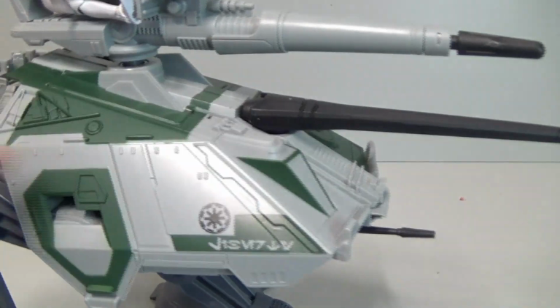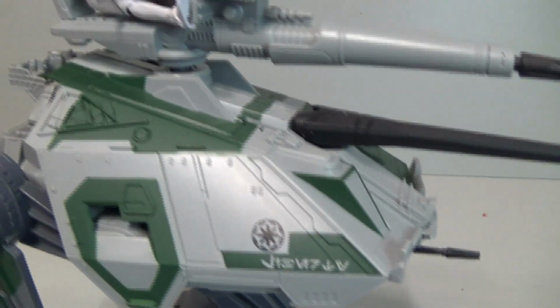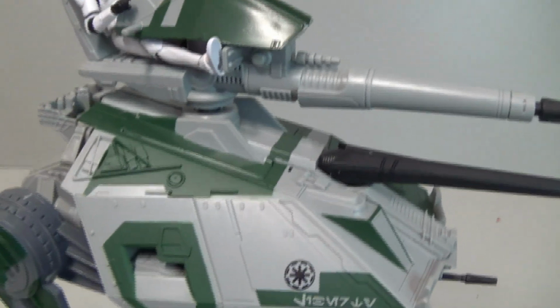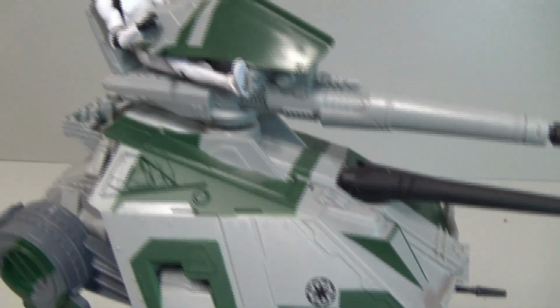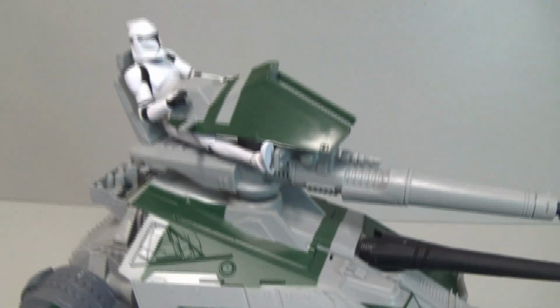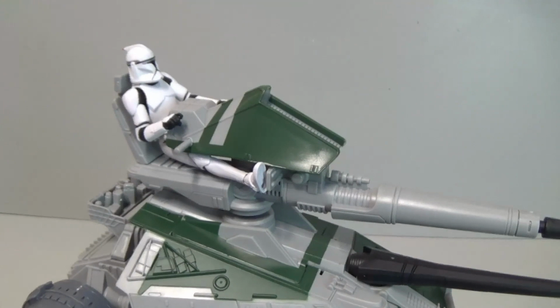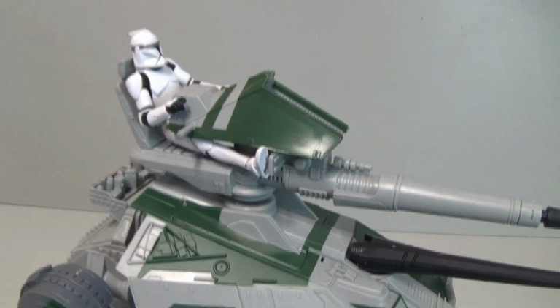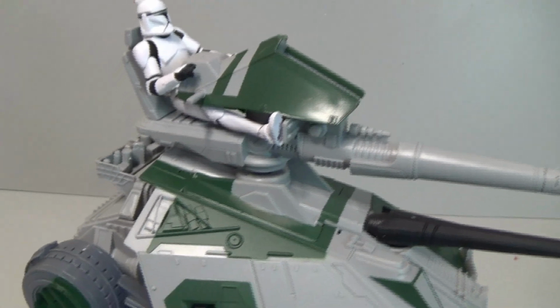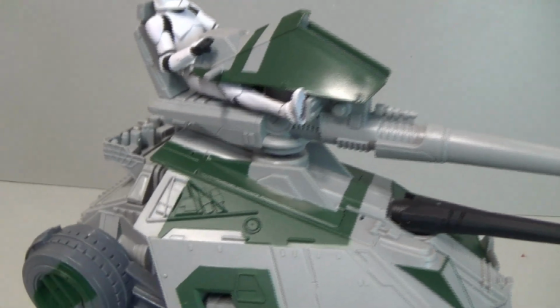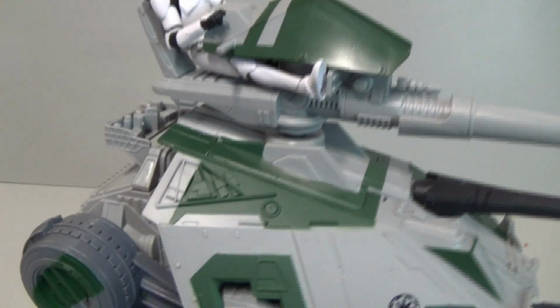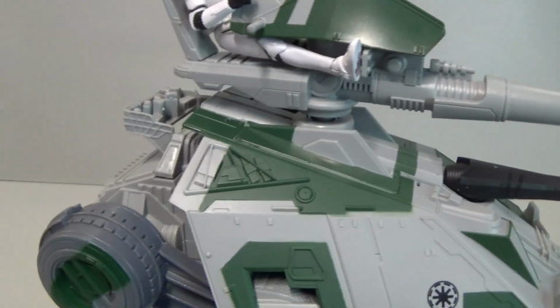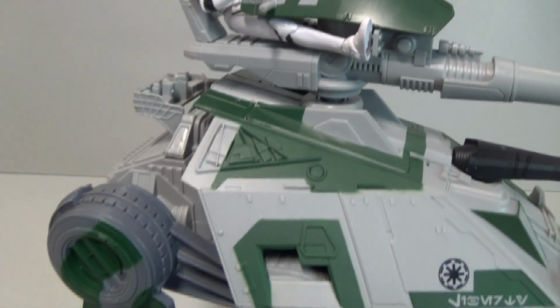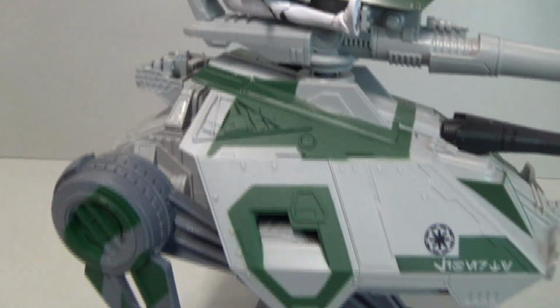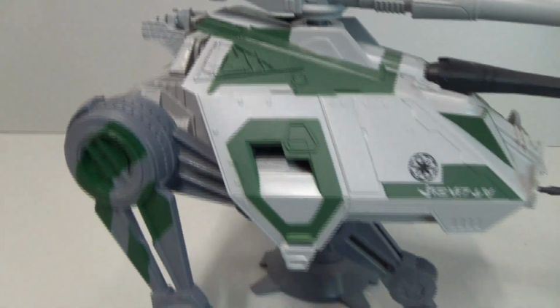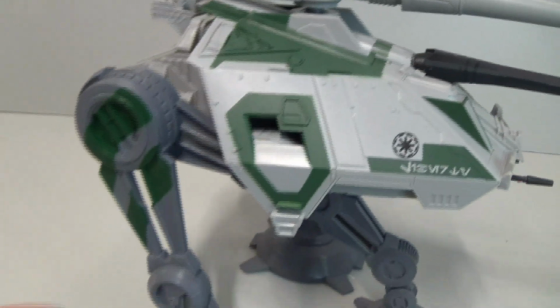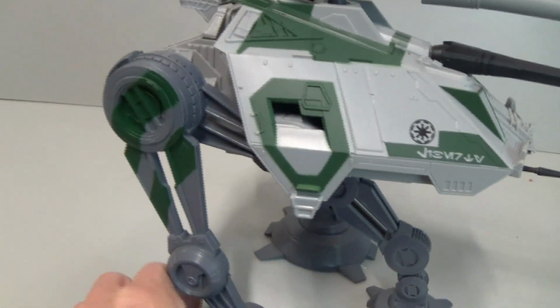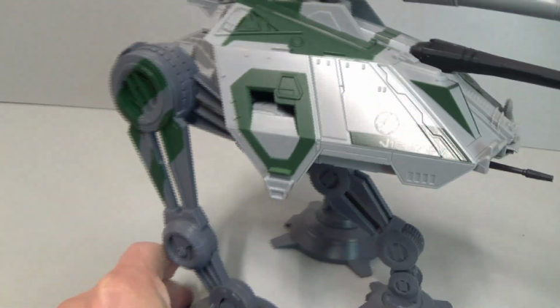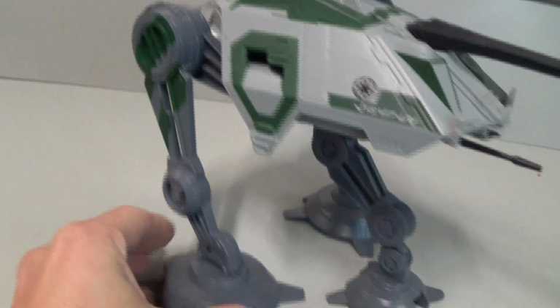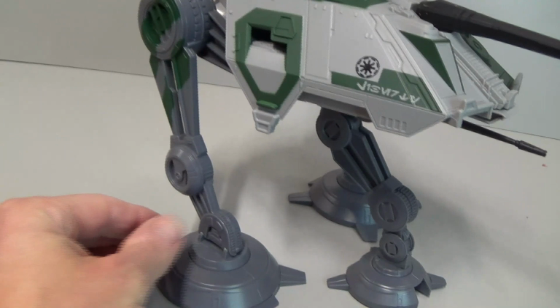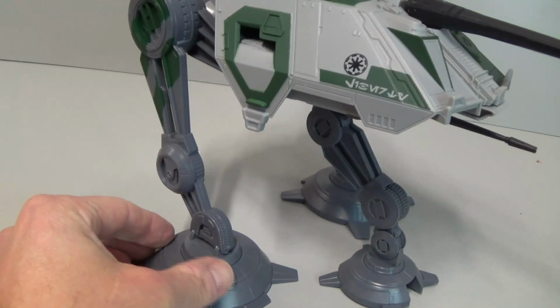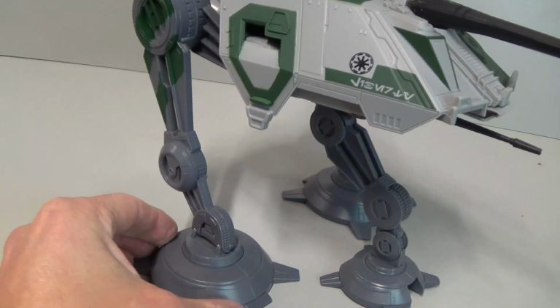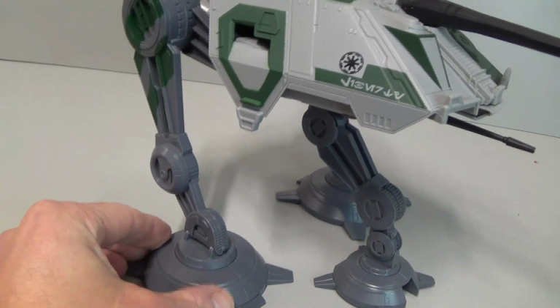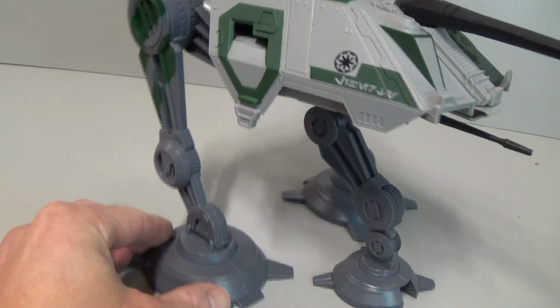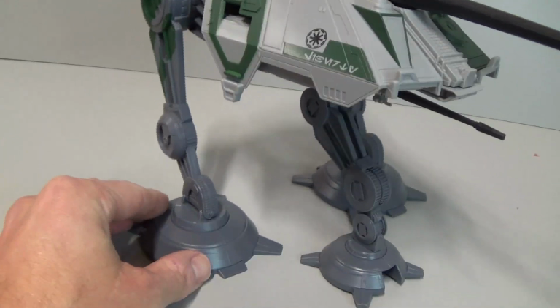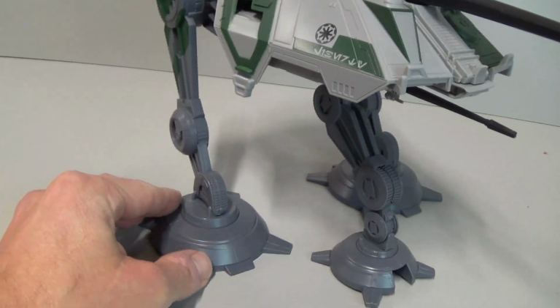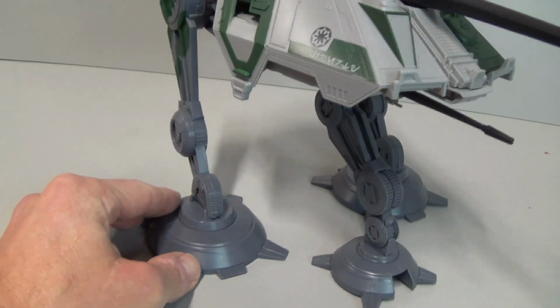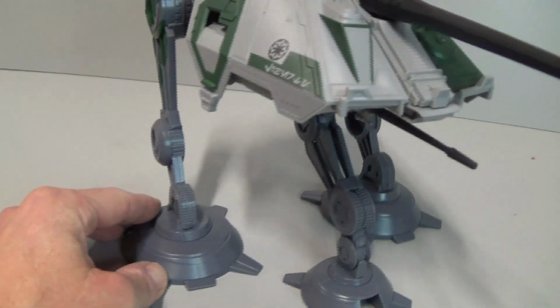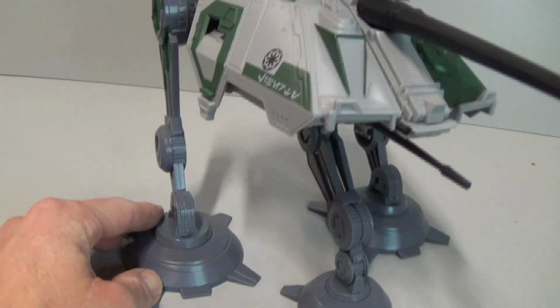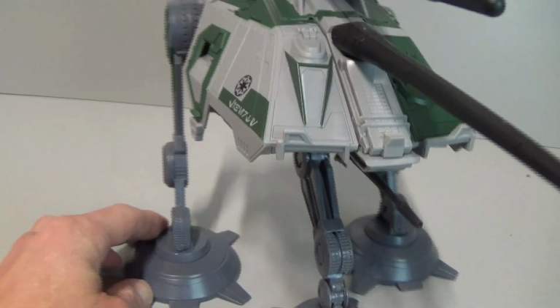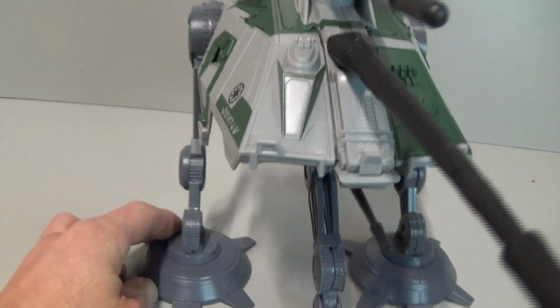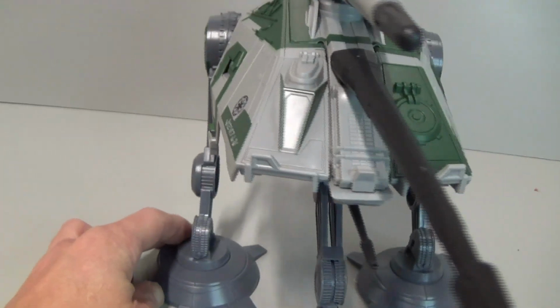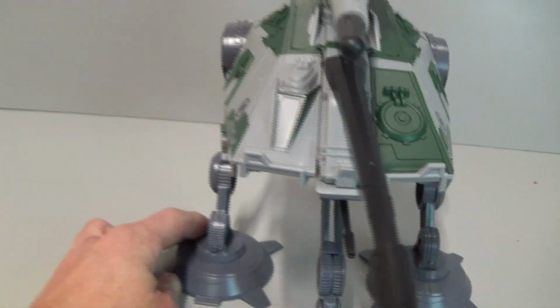What it really lacks is a bit of weathering. I think it would look really nice with a couple of washes, maybe a bit of mud around the feet and some scraped metal — that kind of thing. It would look really good.